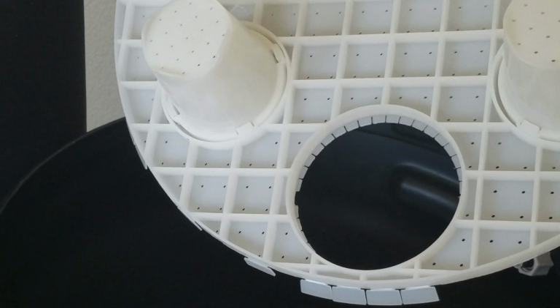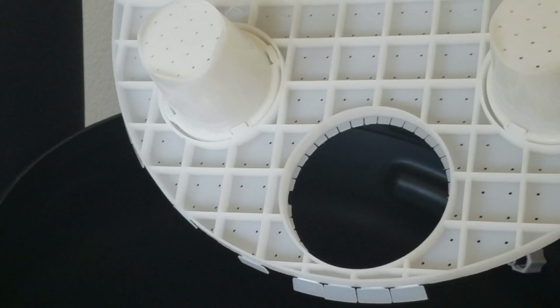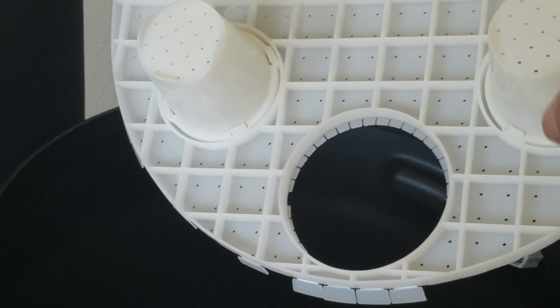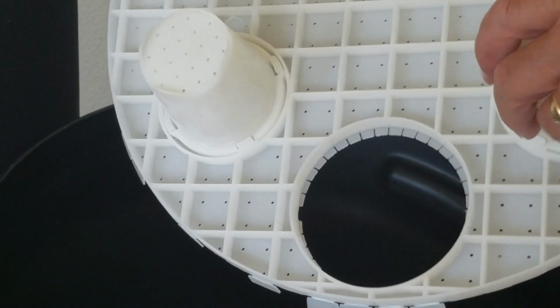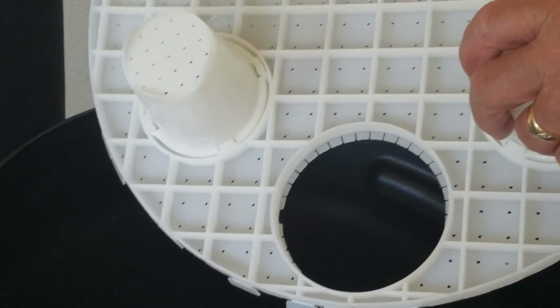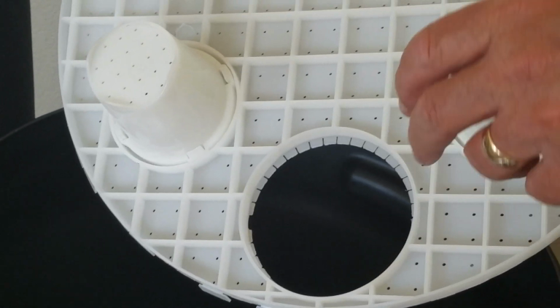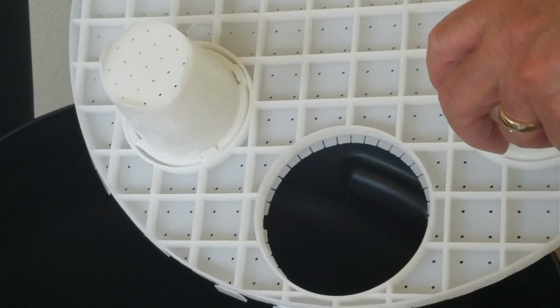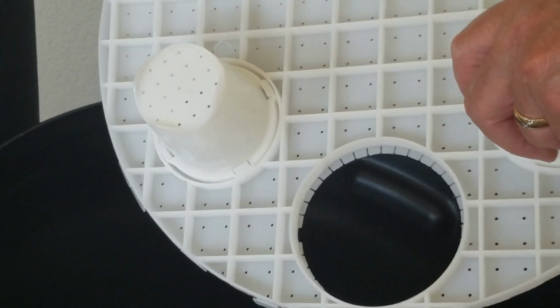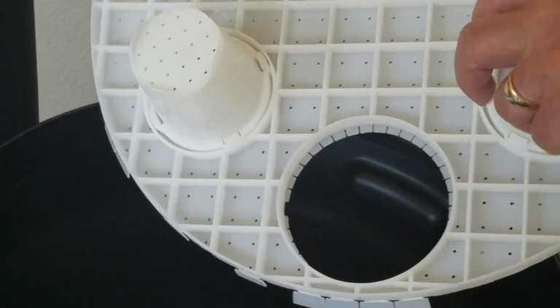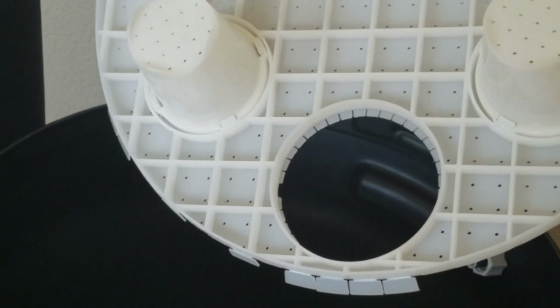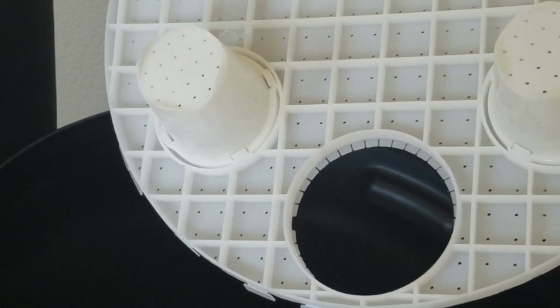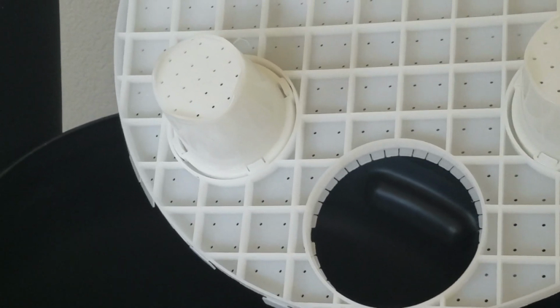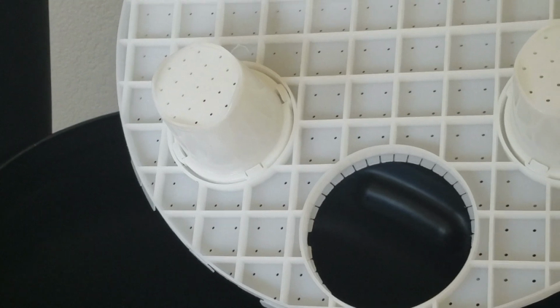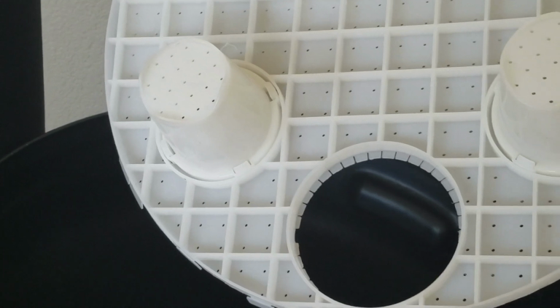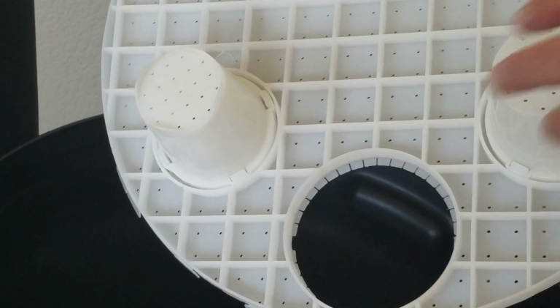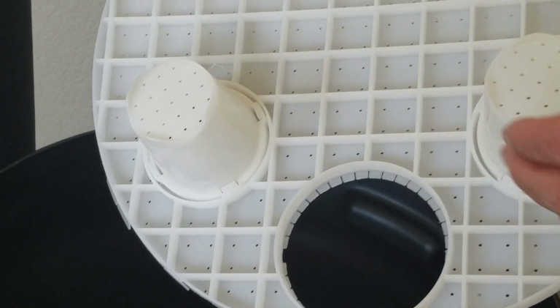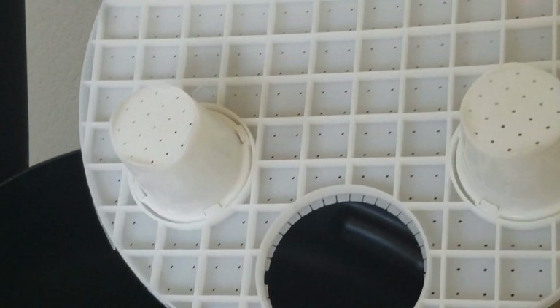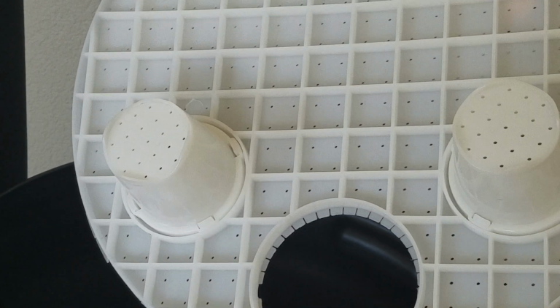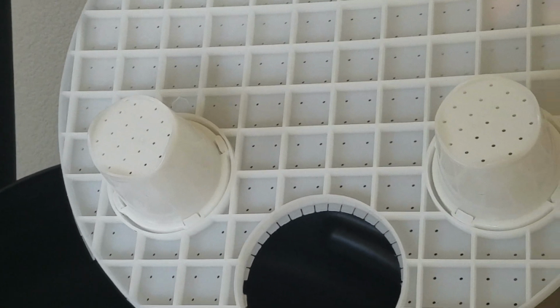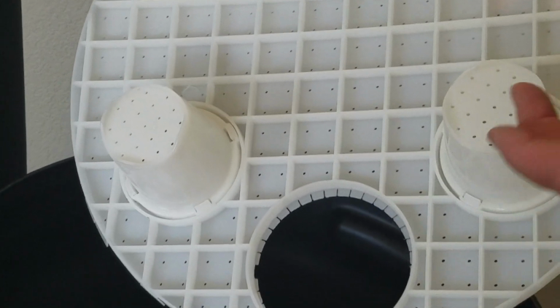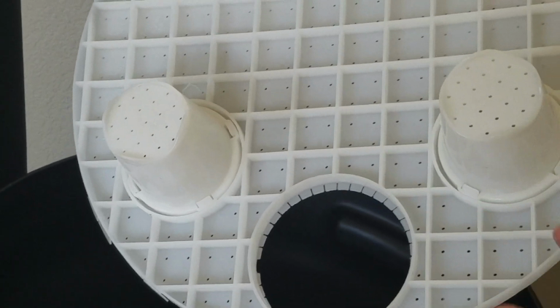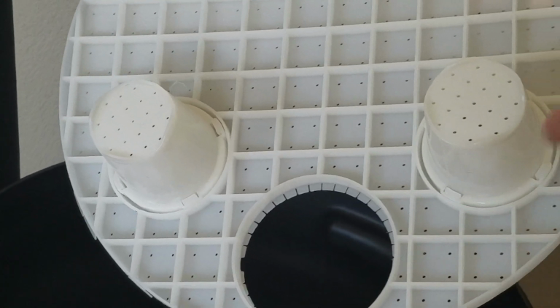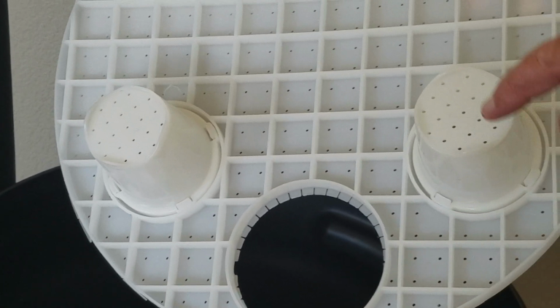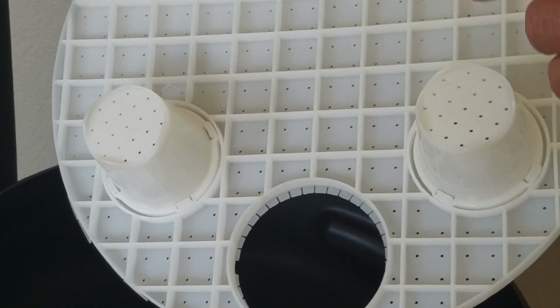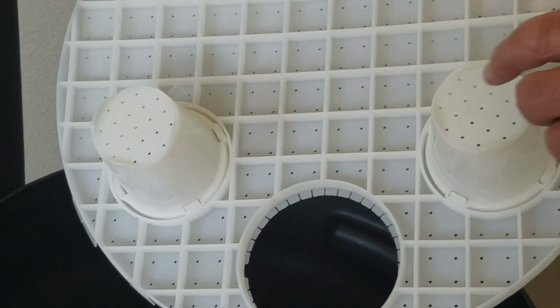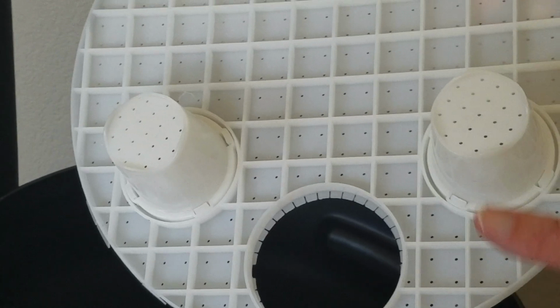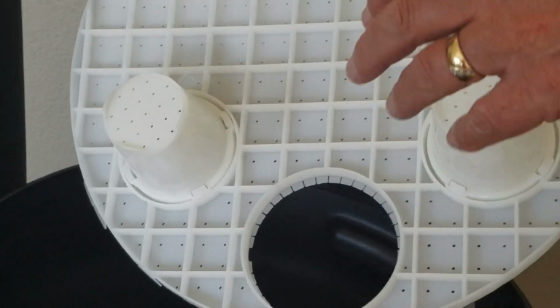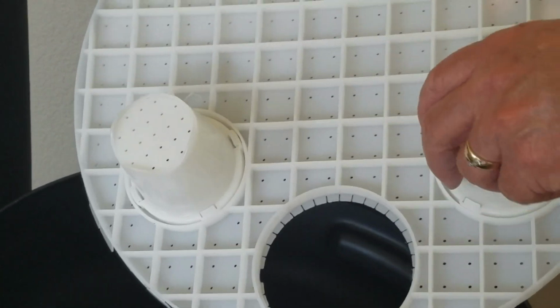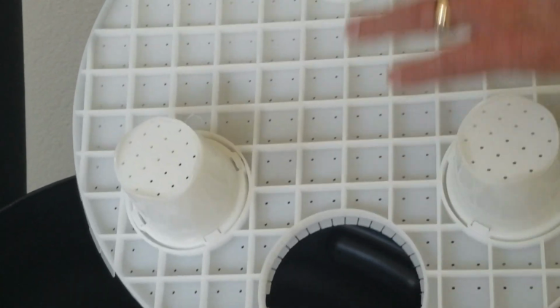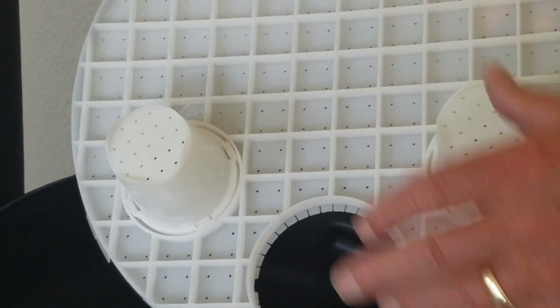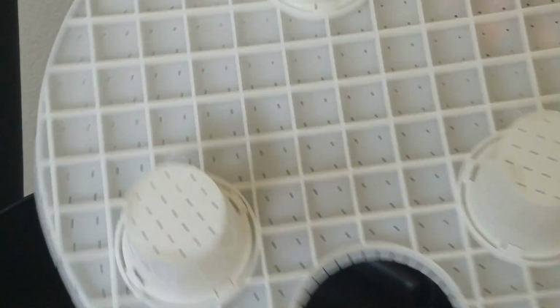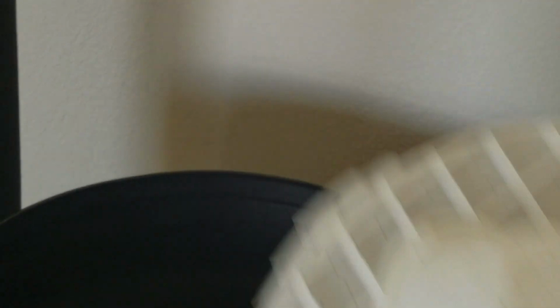You simply snap the legs into place by pushing them and twisting them. I've already done it here — I can't take them off because once they're on there, they're on there. So go ahead, just take them, push them, and snap them into place and you're ready to go.